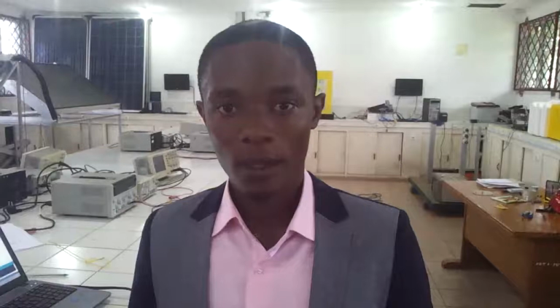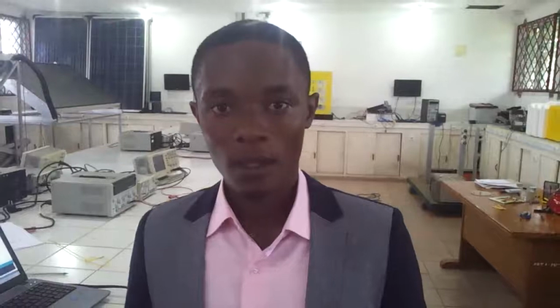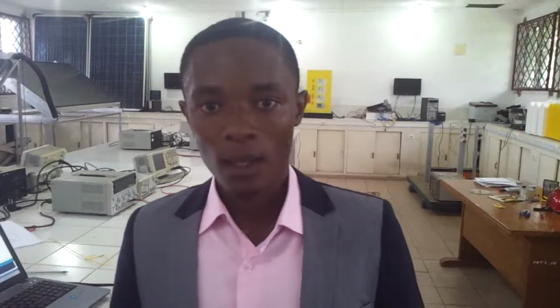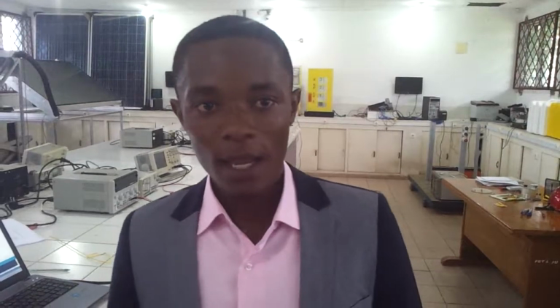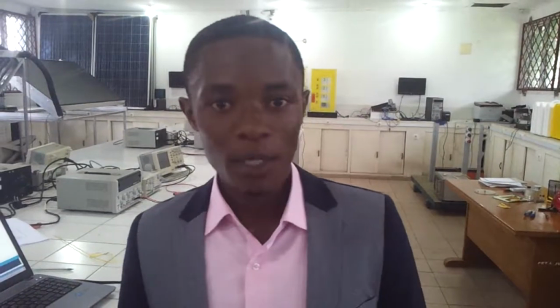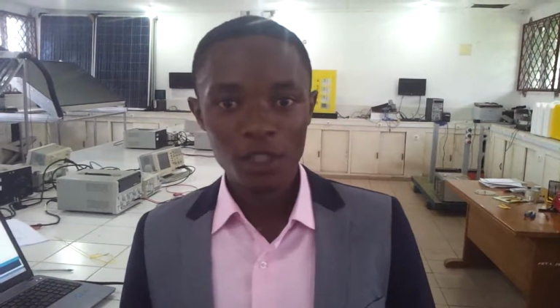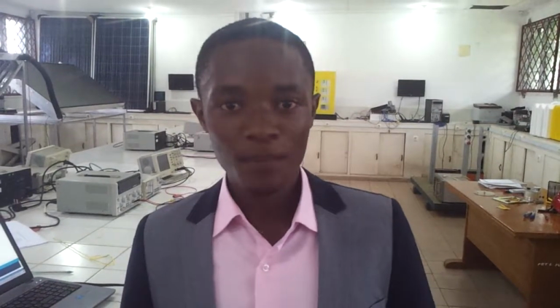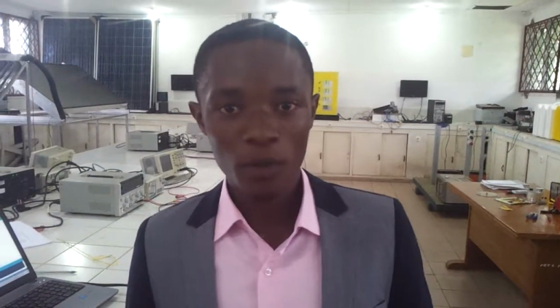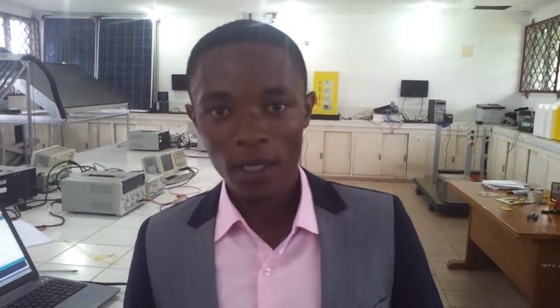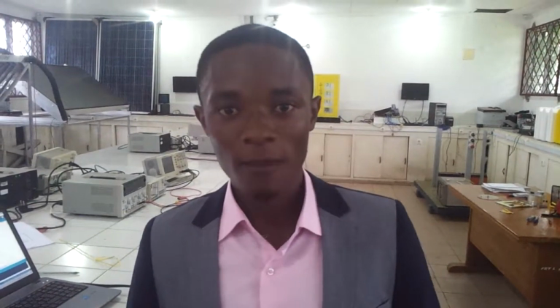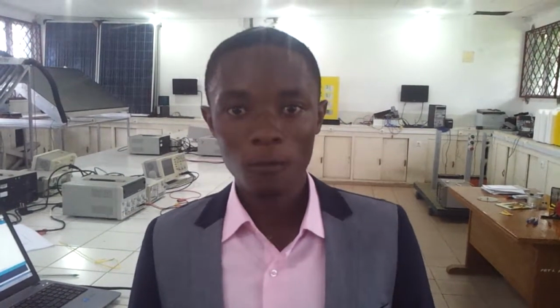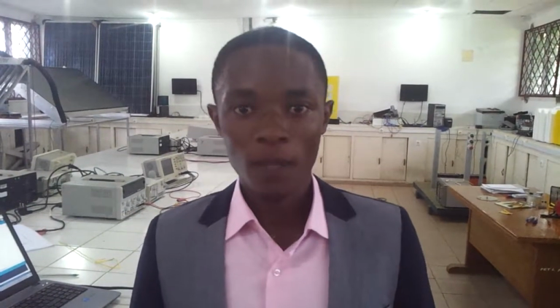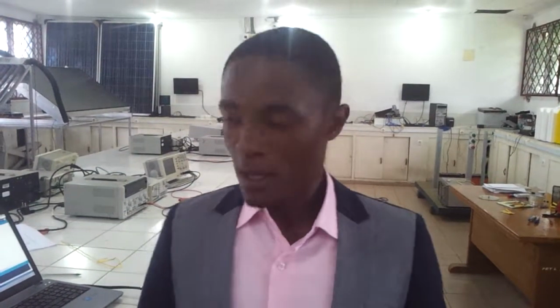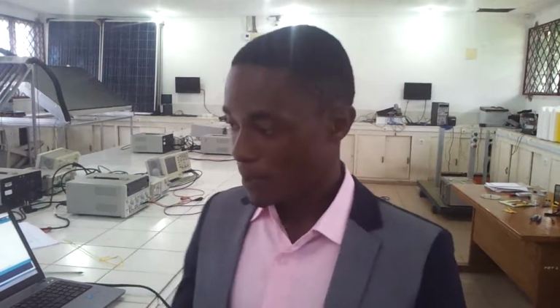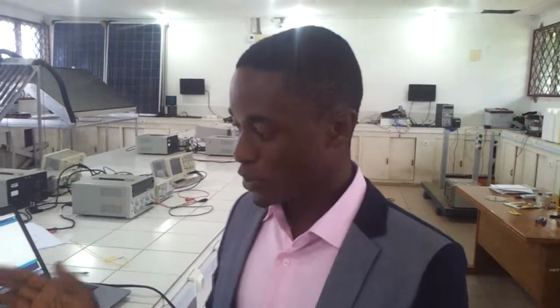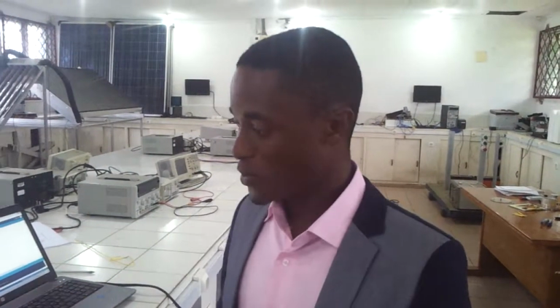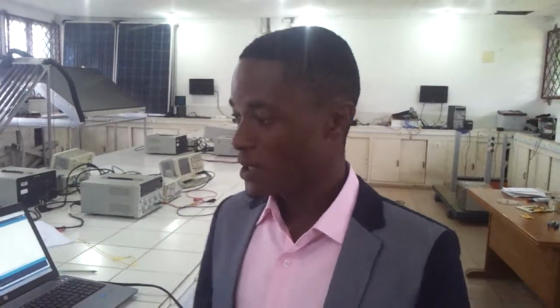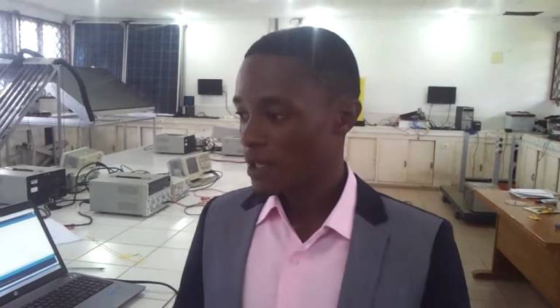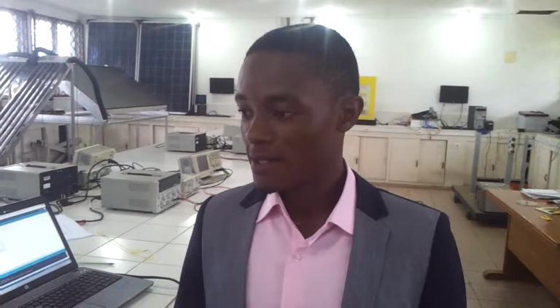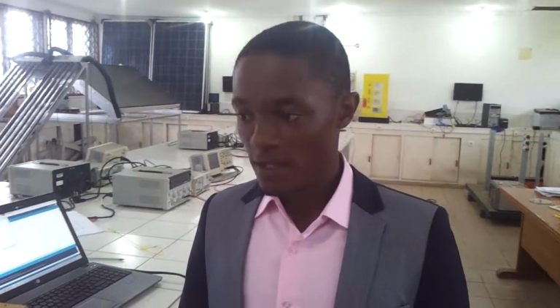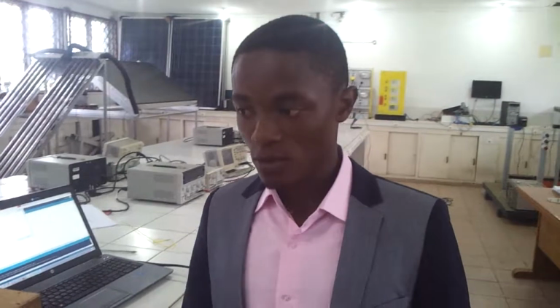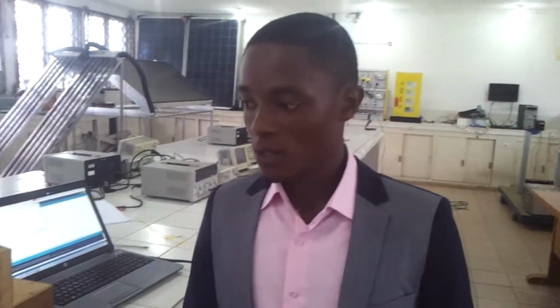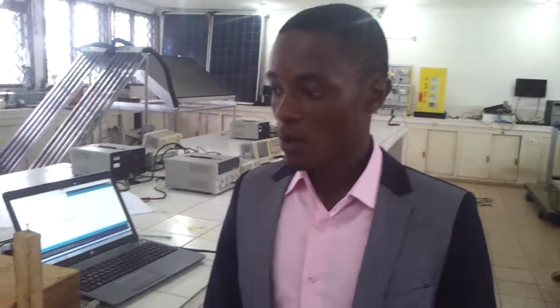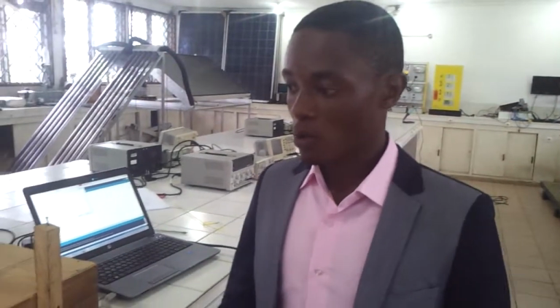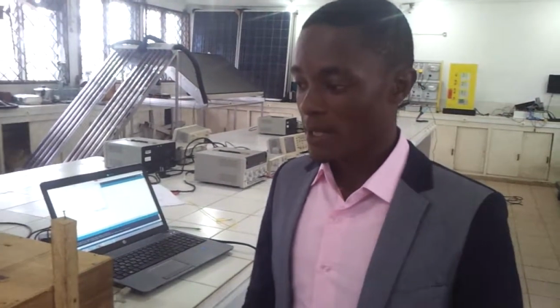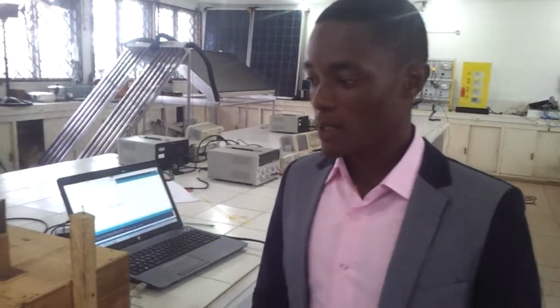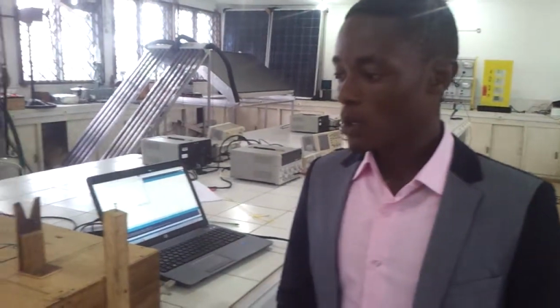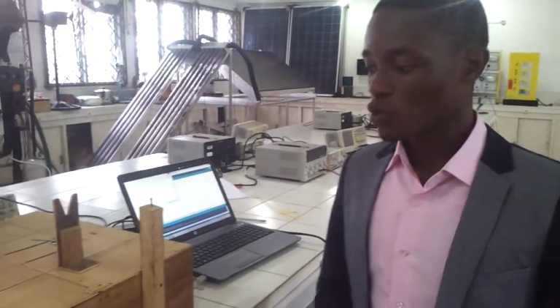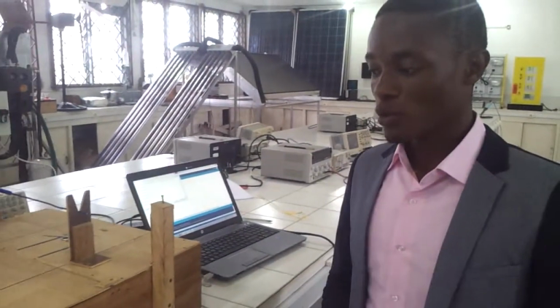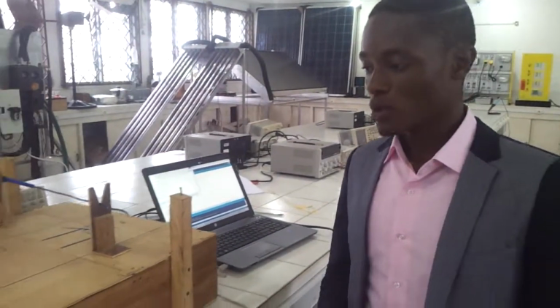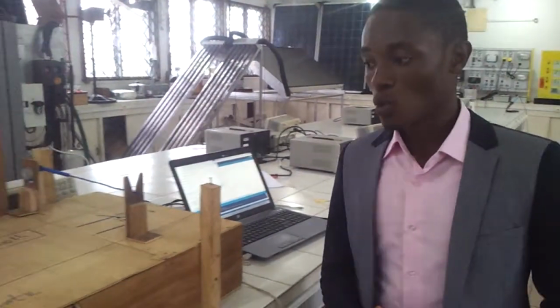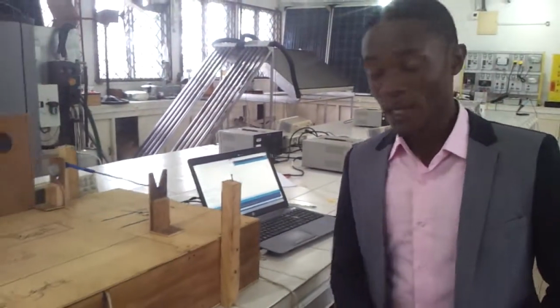I am Engineer Mpako Inongene Aivo and the project you see here is titled Automatic Controlled Tollgate.